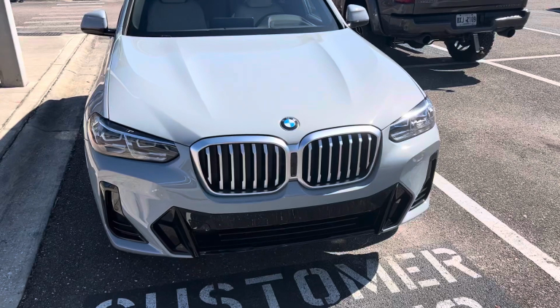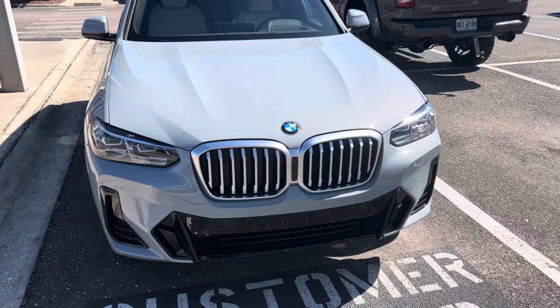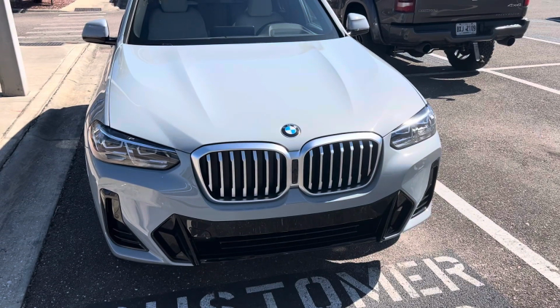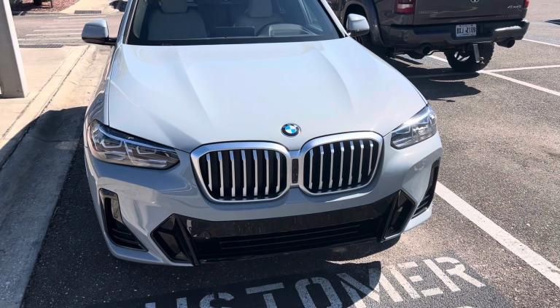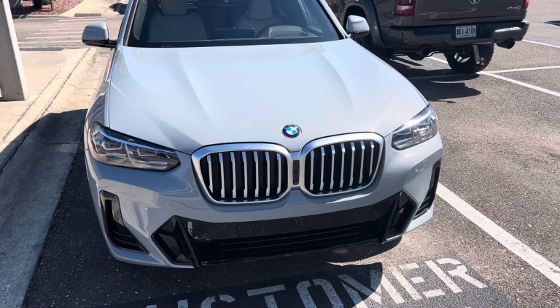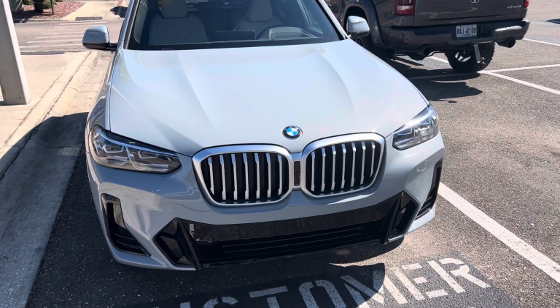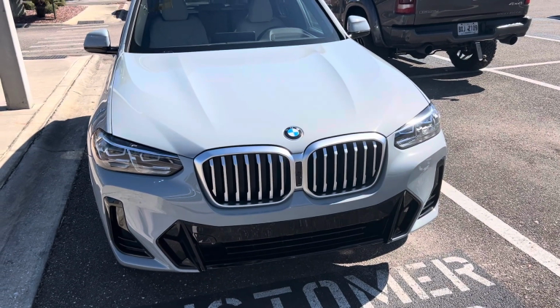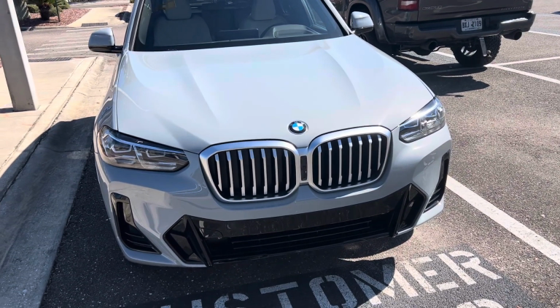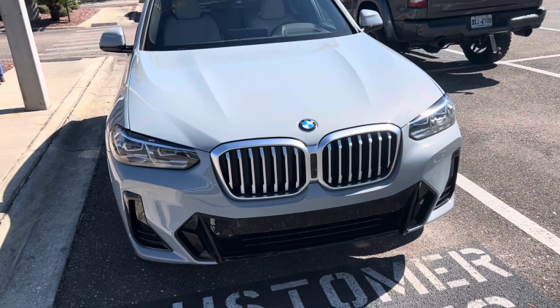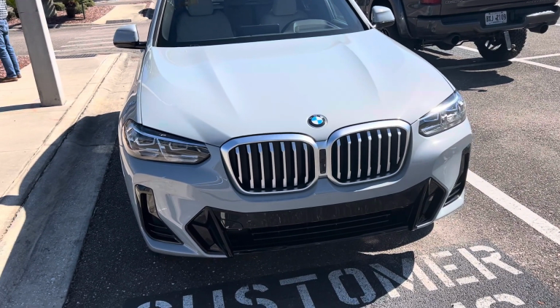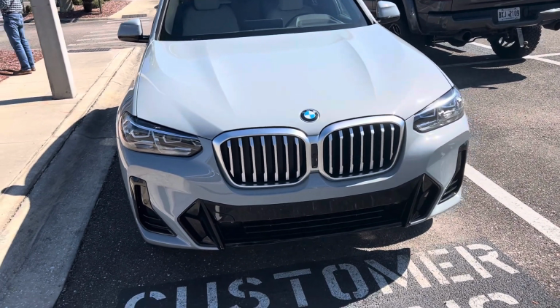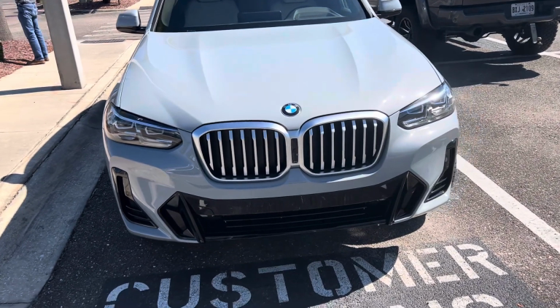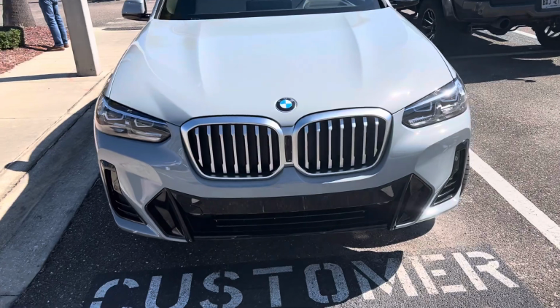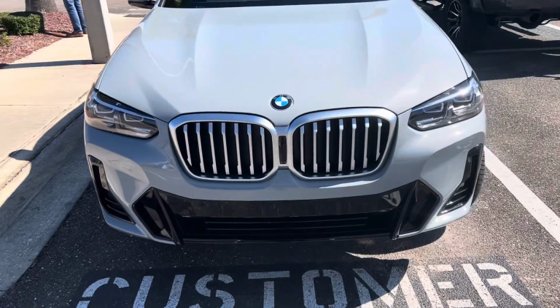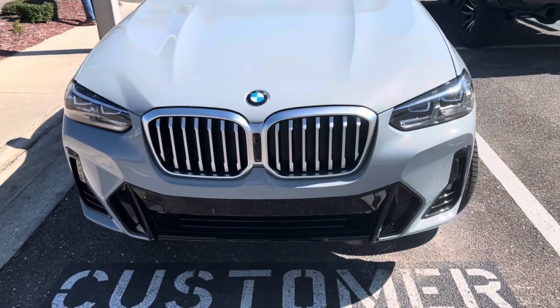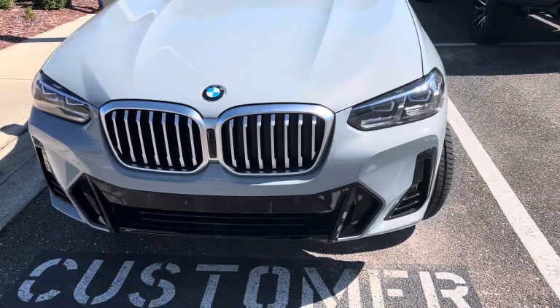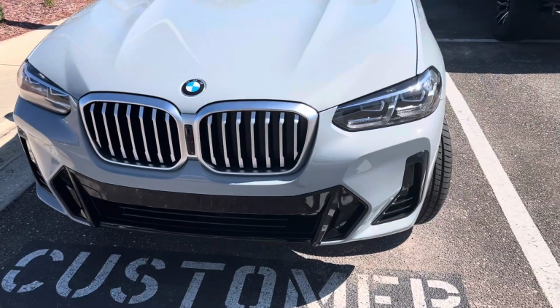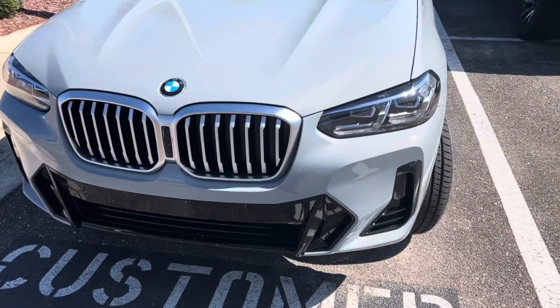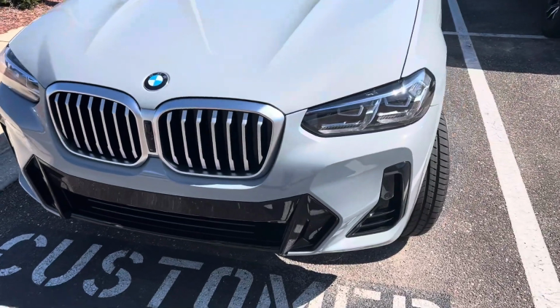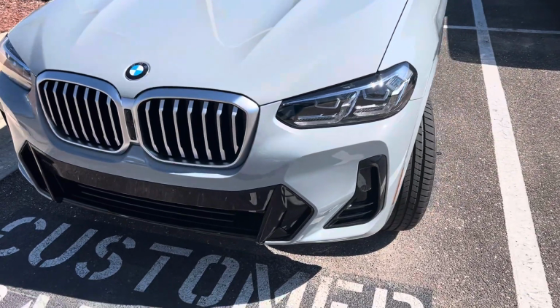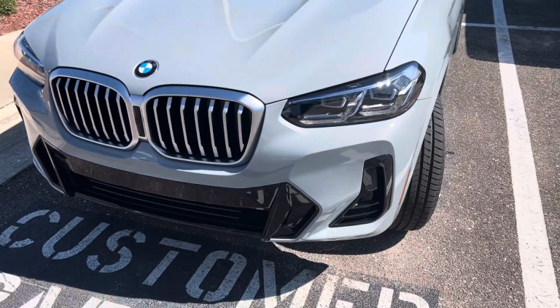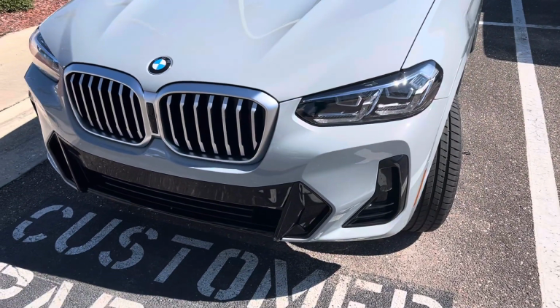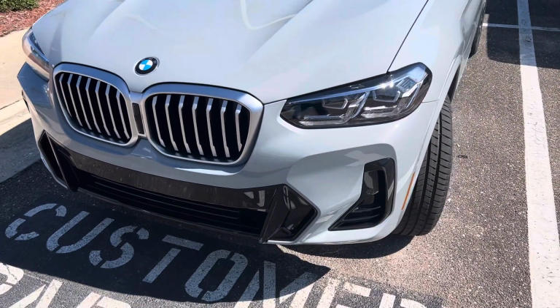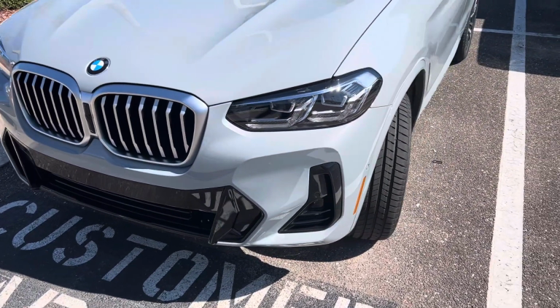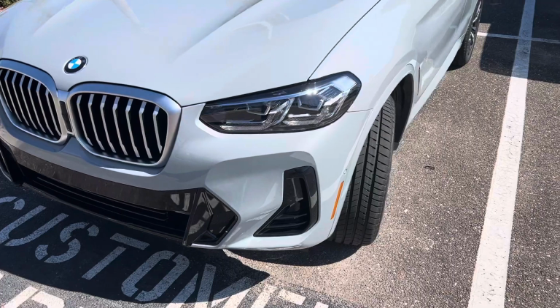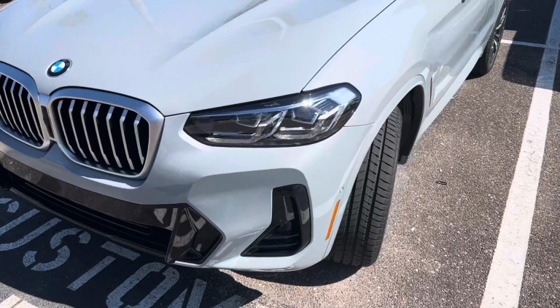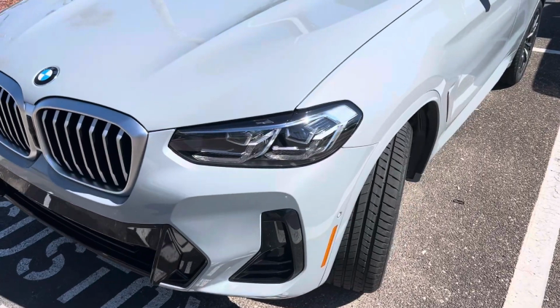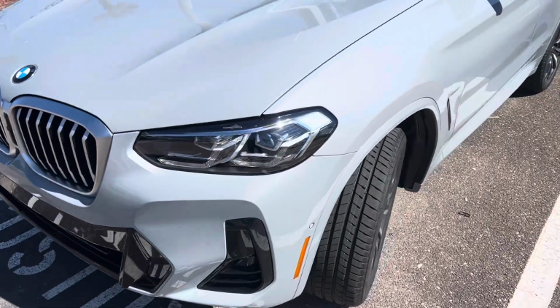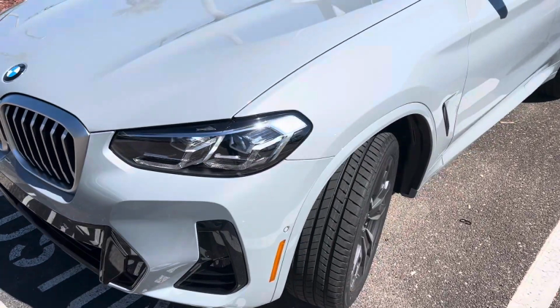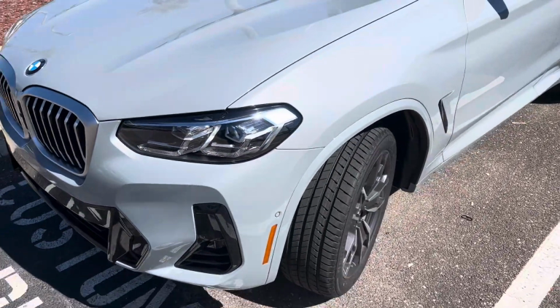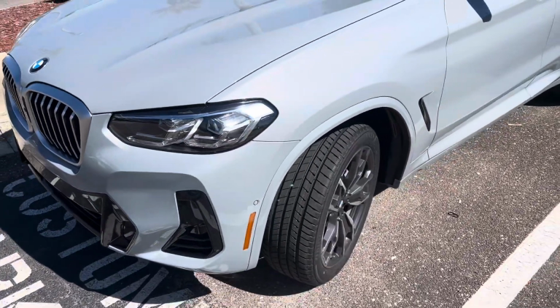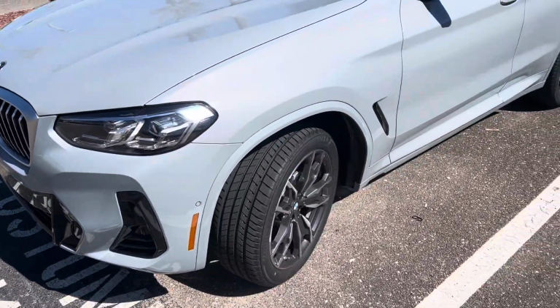Good afternoon. This is Douglas Young with Tom Busch BMW in Orange Park, Florida. Today we're discussing a 2024 BMW X3. This is with the M Sport package, color Brooklyn Gray.